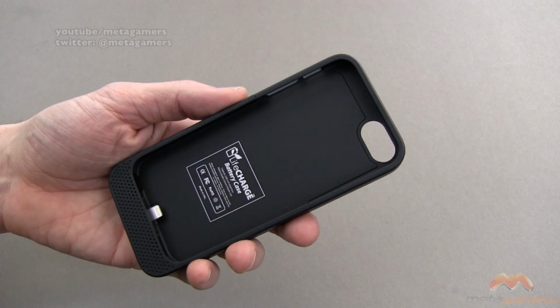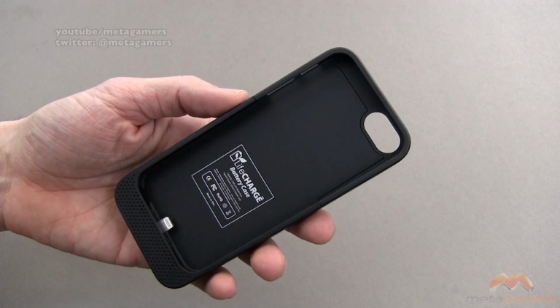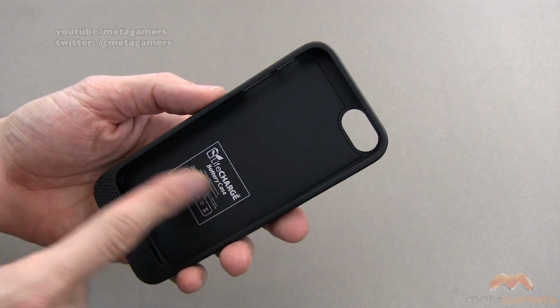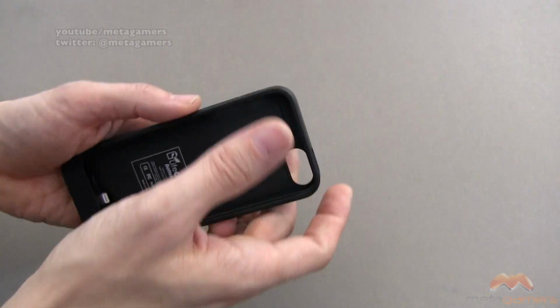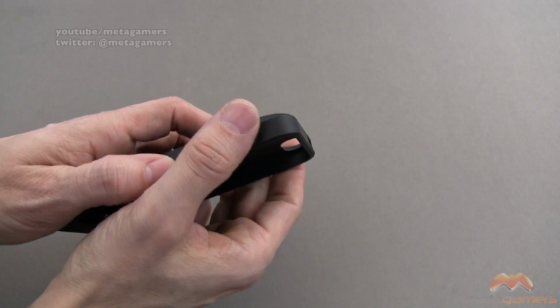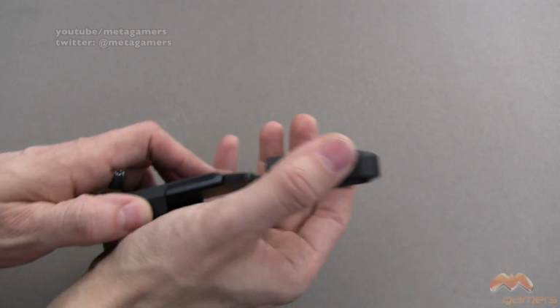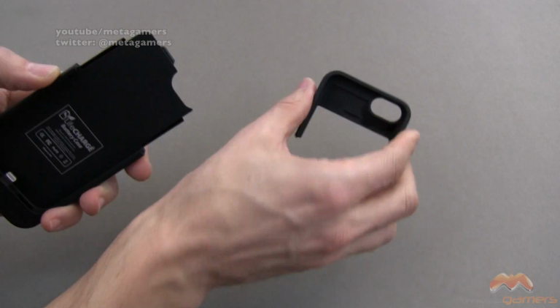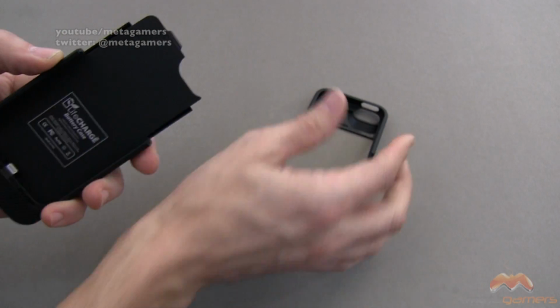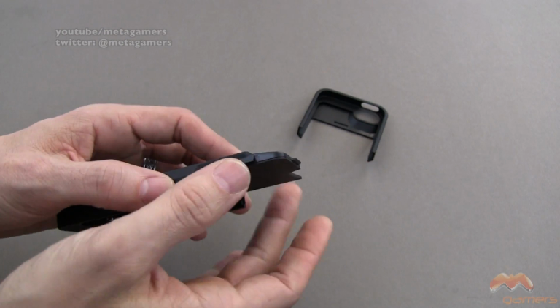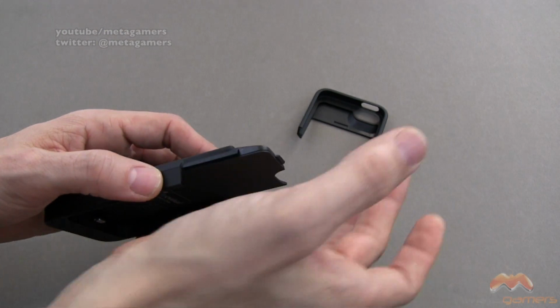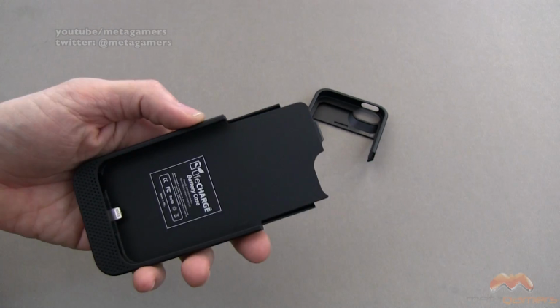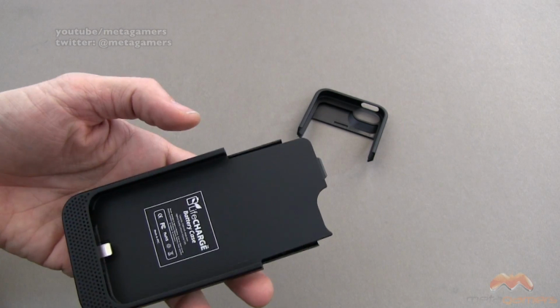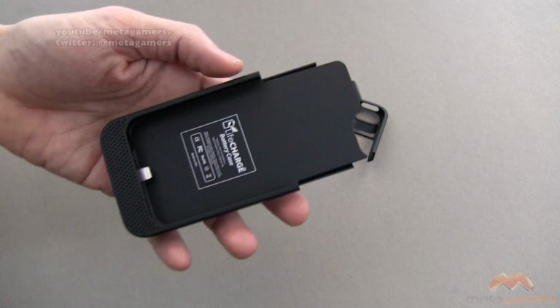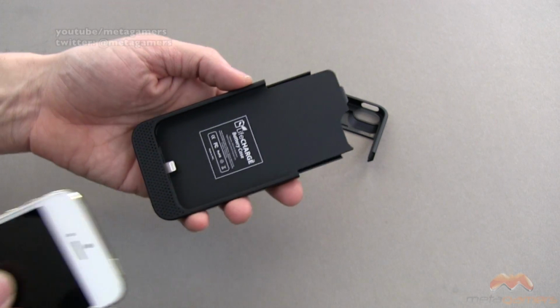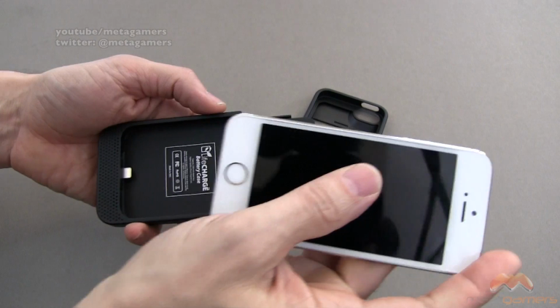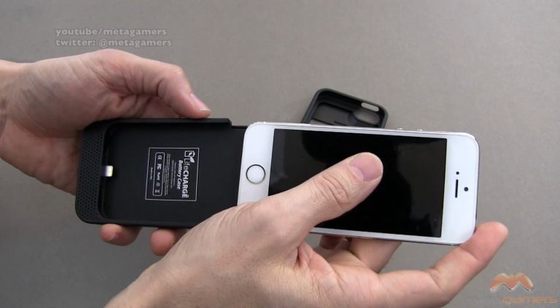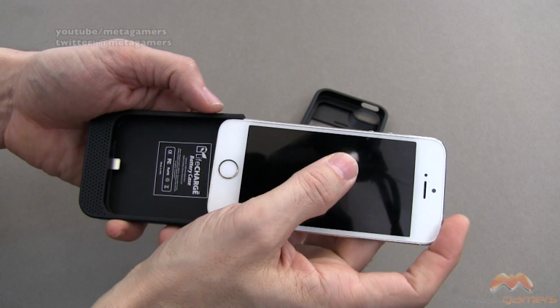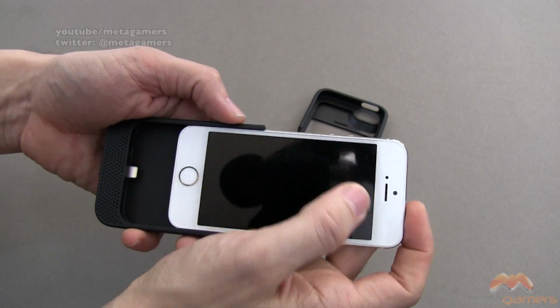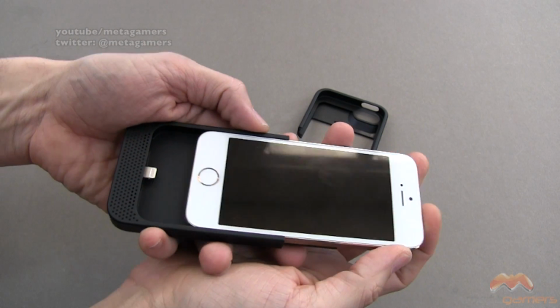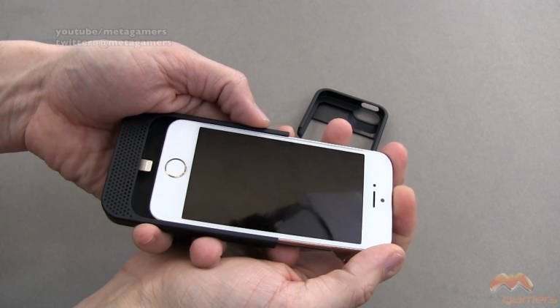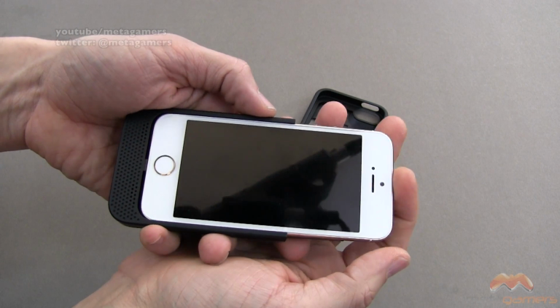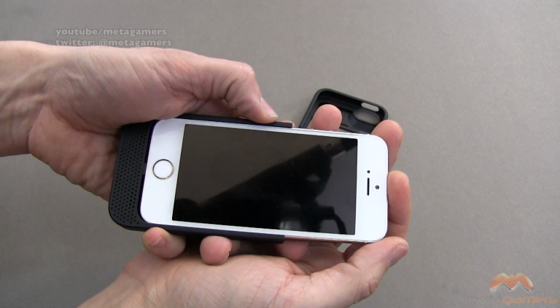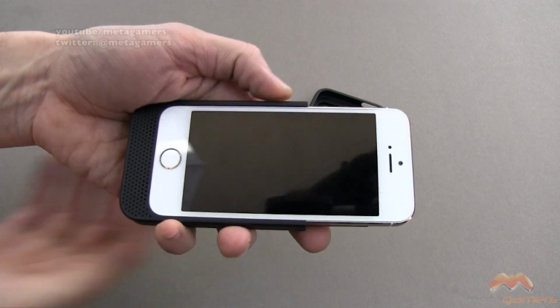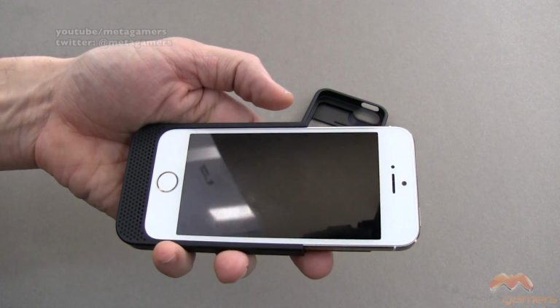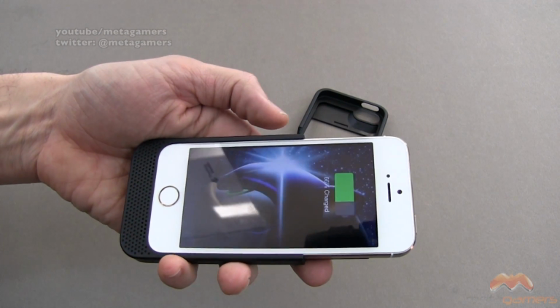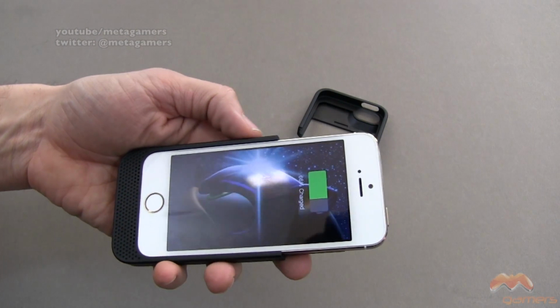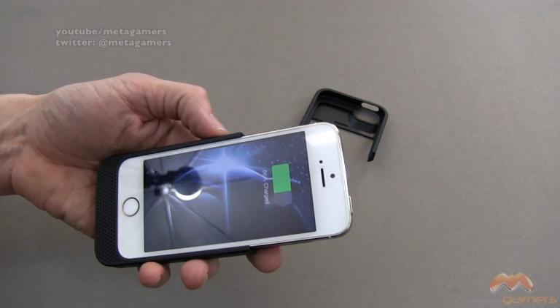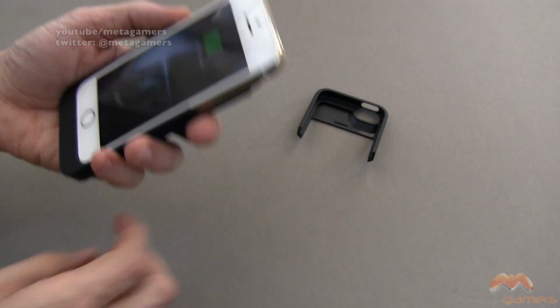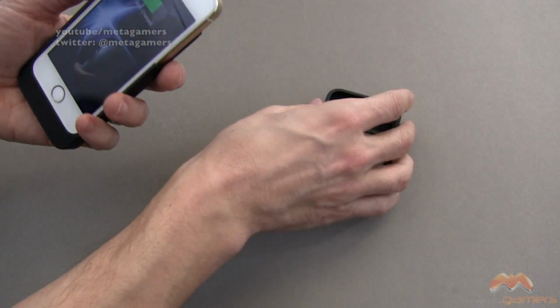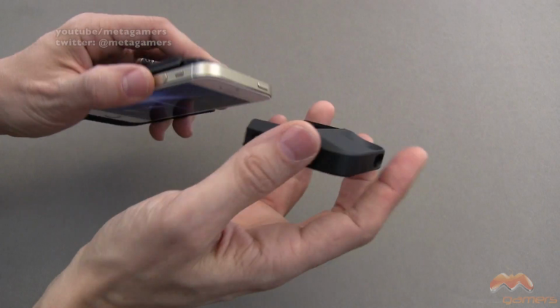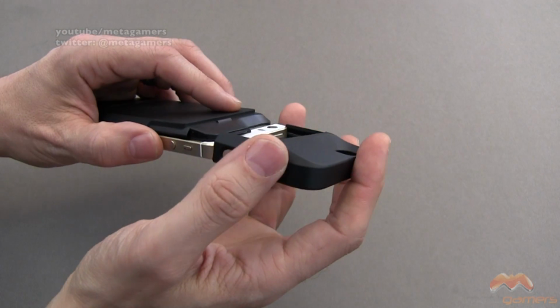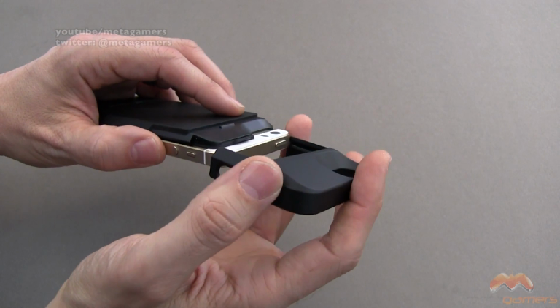It is a slider style case, so we take it off at the top here, and then this fits really nicely for a slider. It just pops right into place like that.